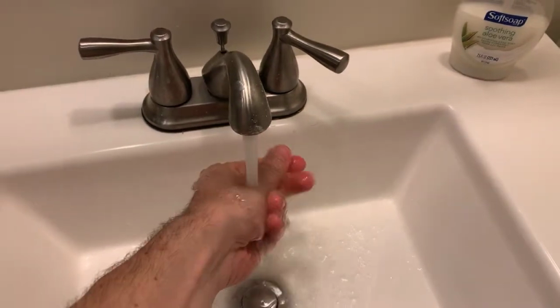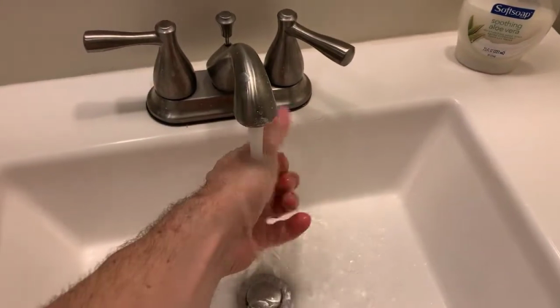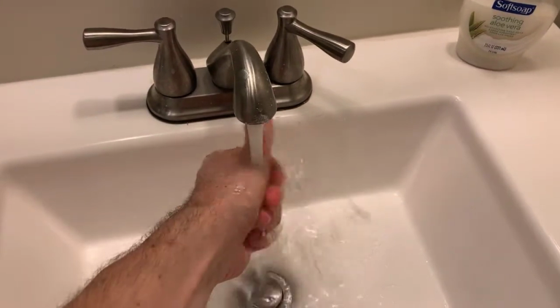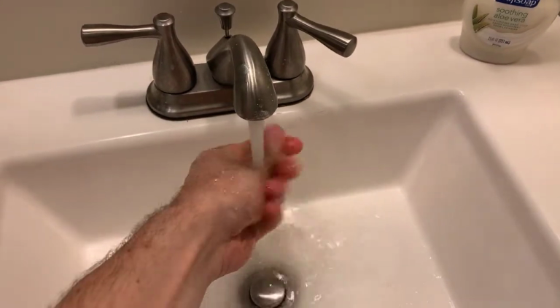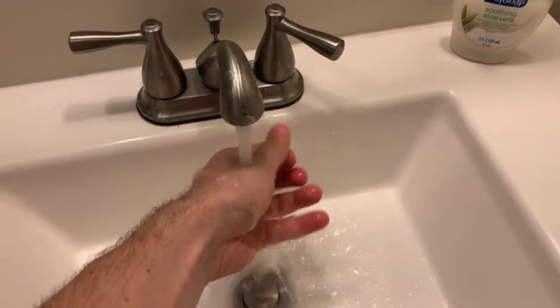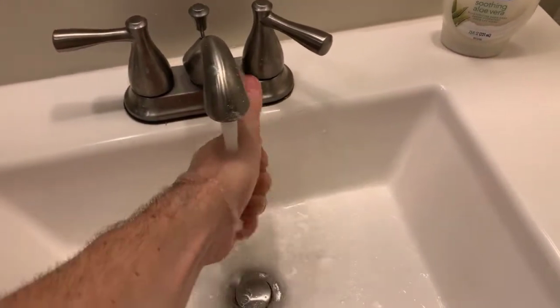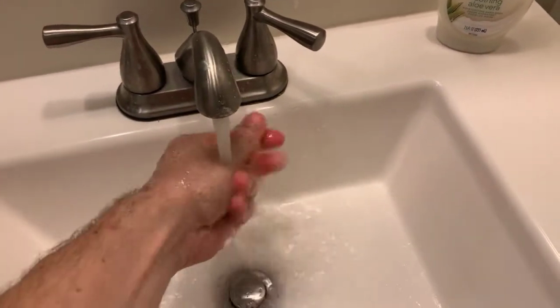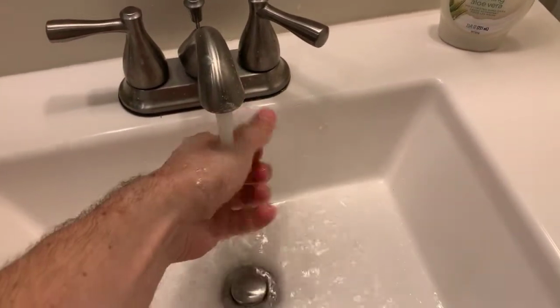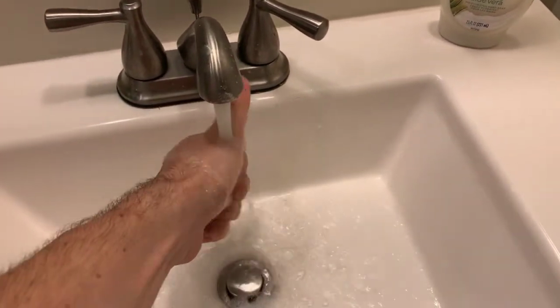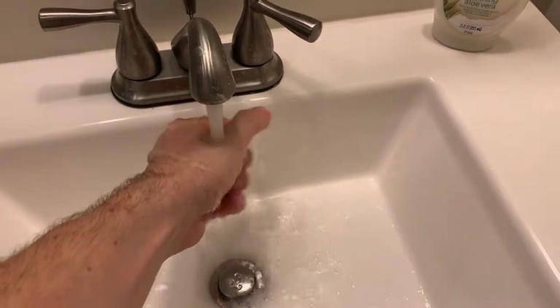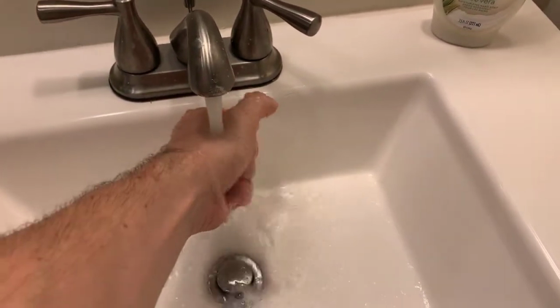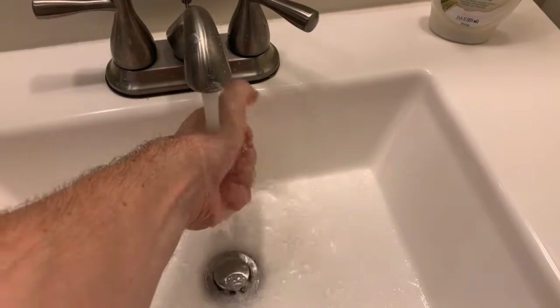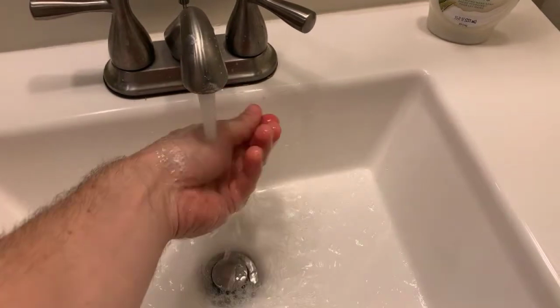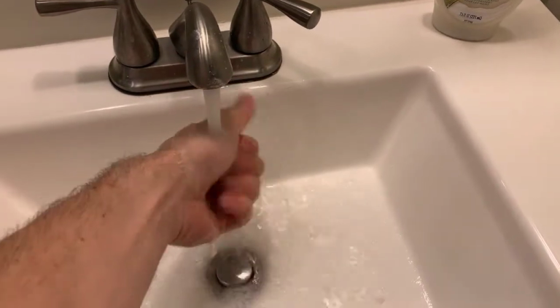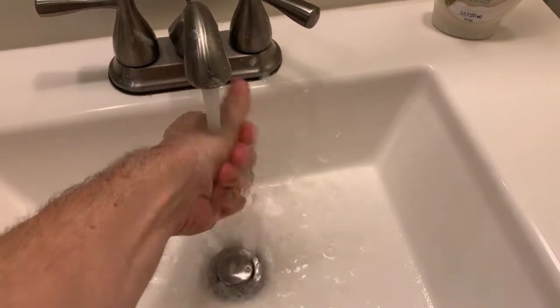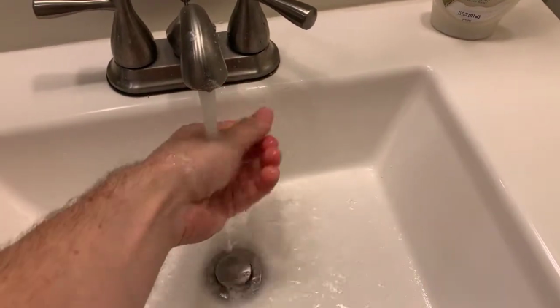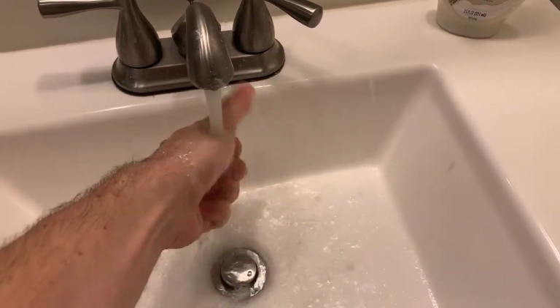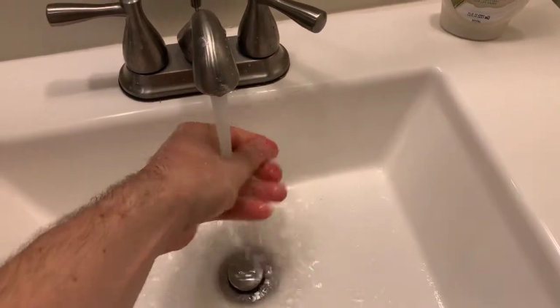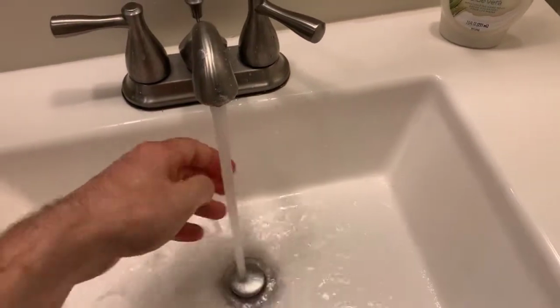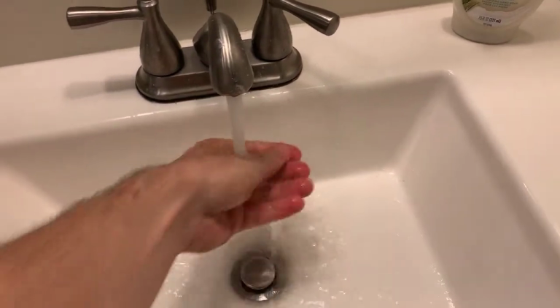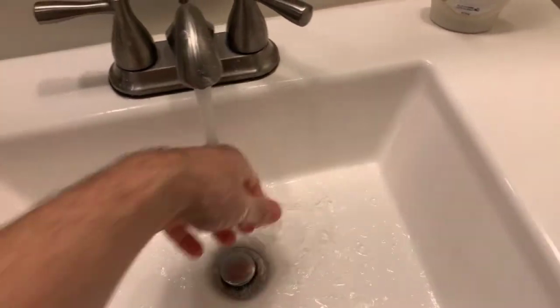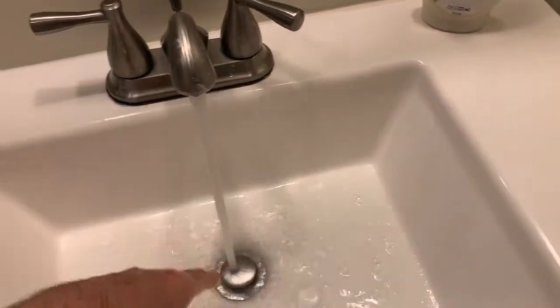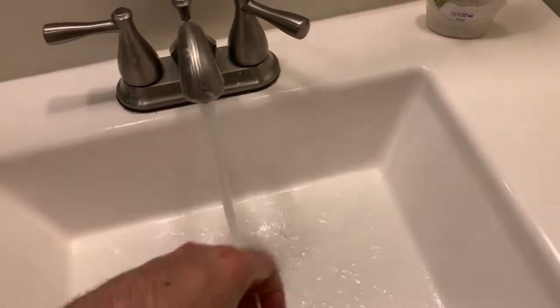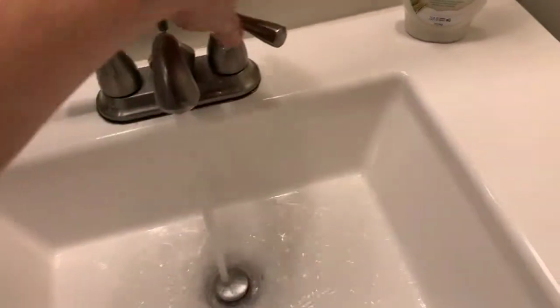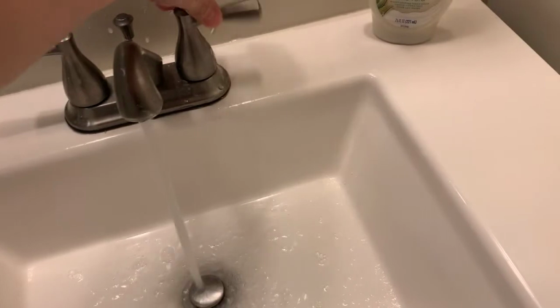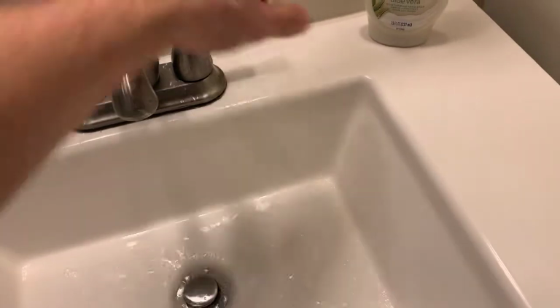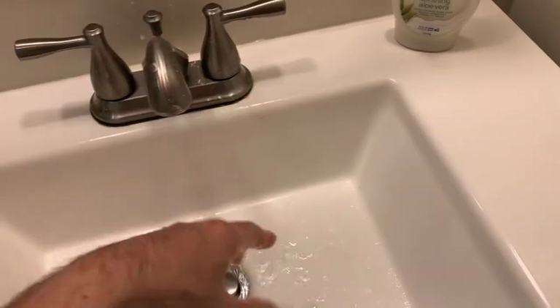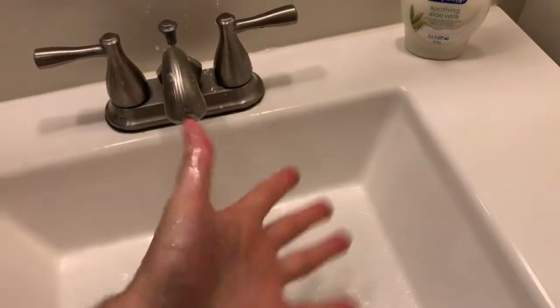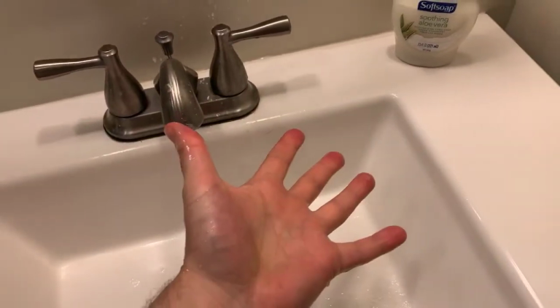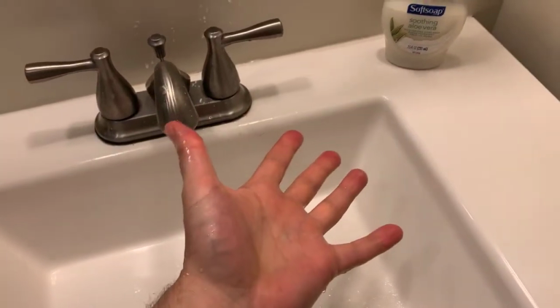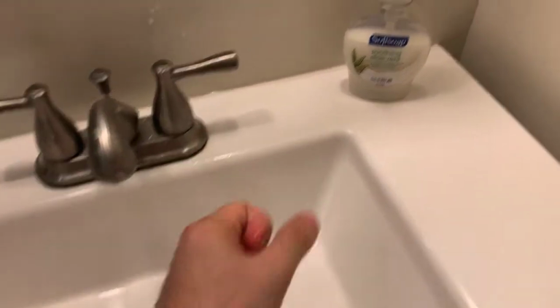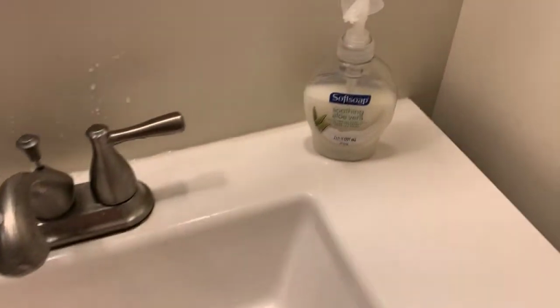If you're watching this... I don't know what to tell you. But yeah, there you go — clean hand.